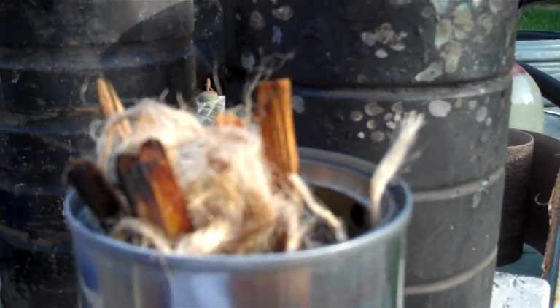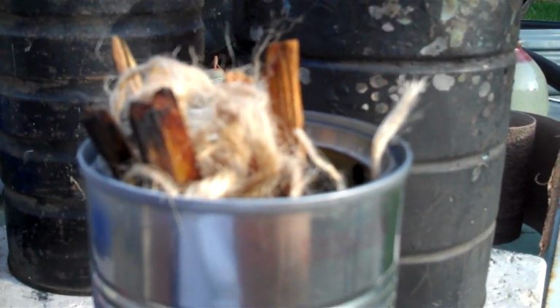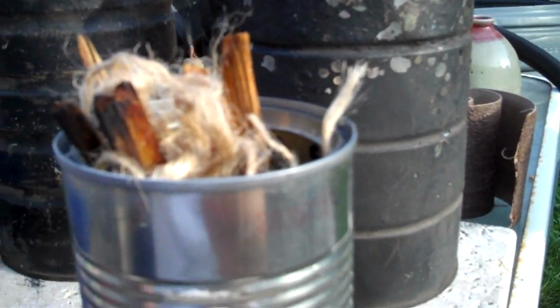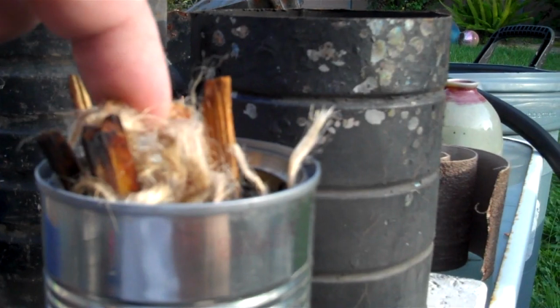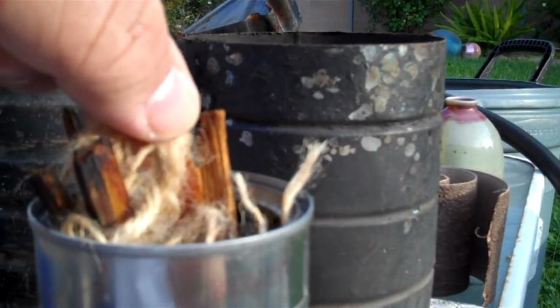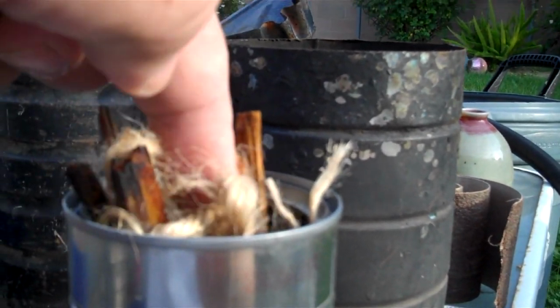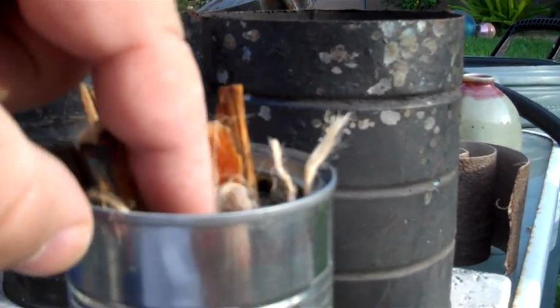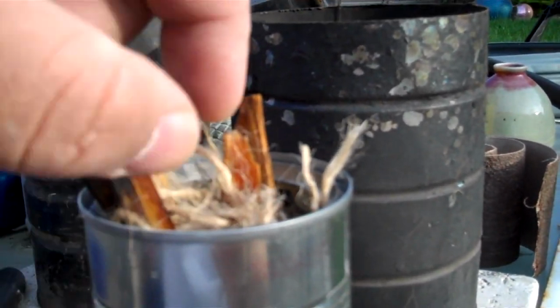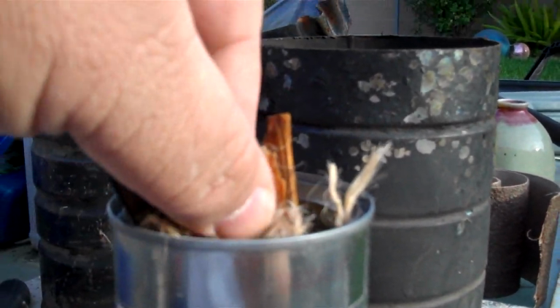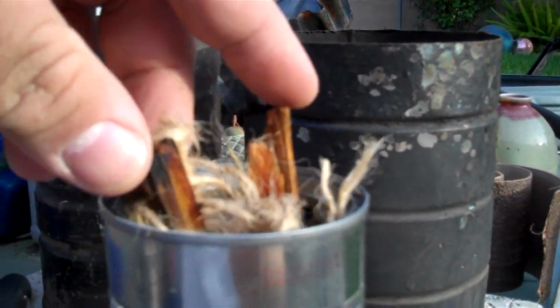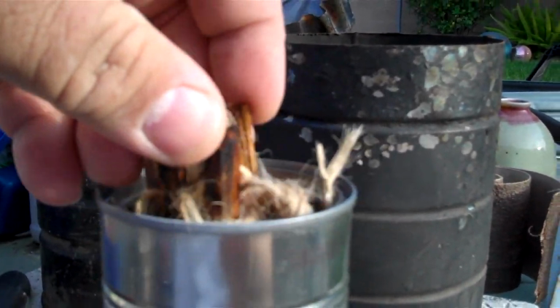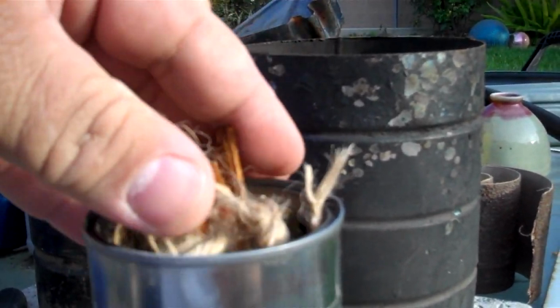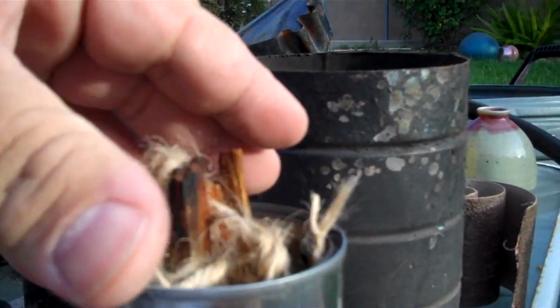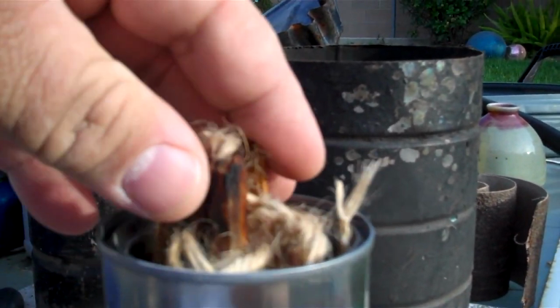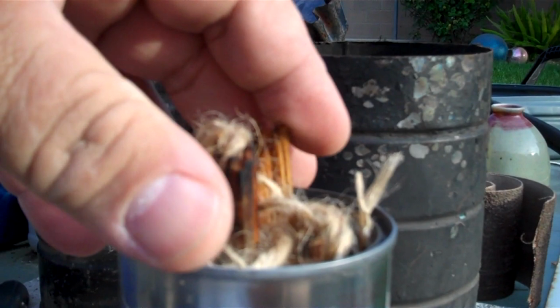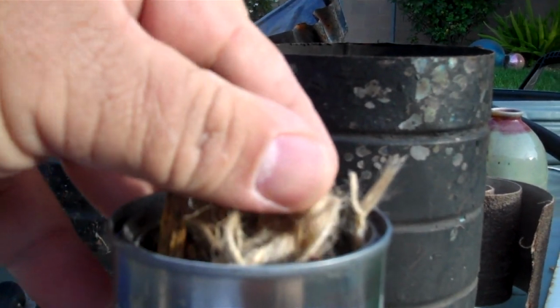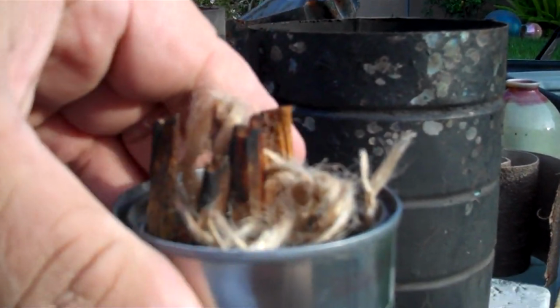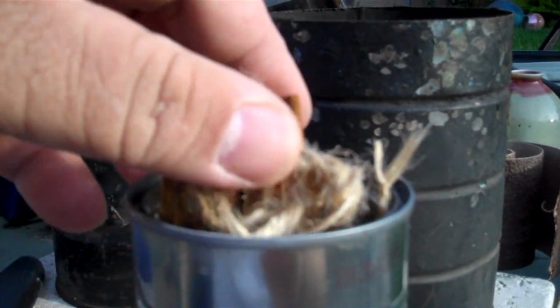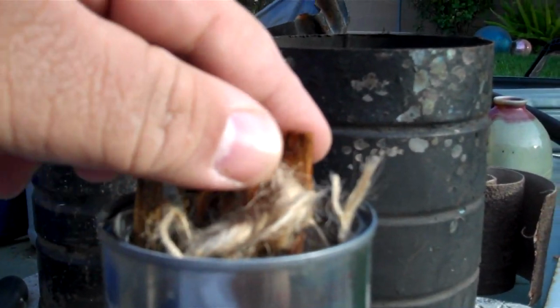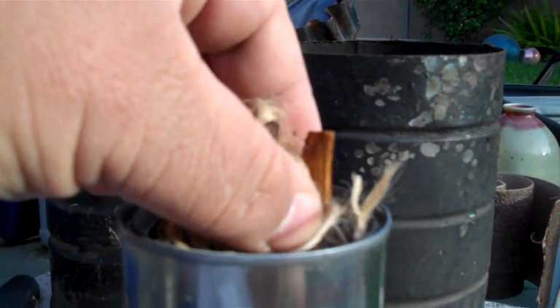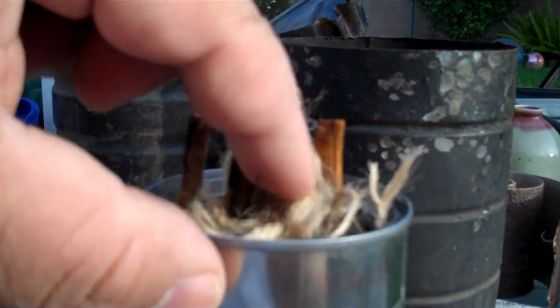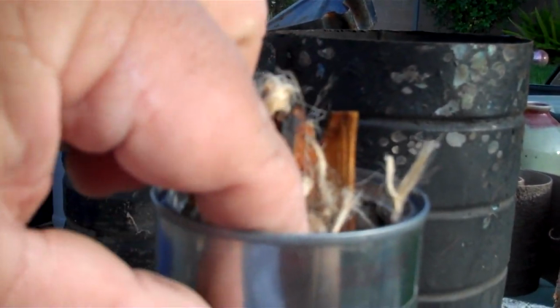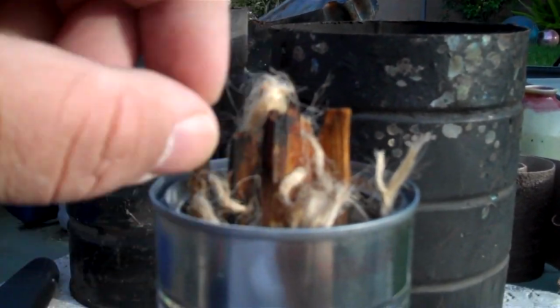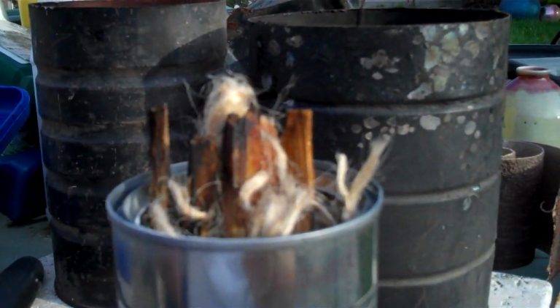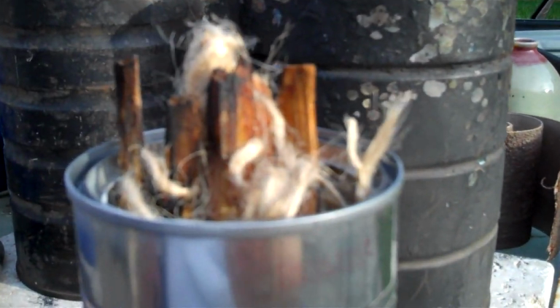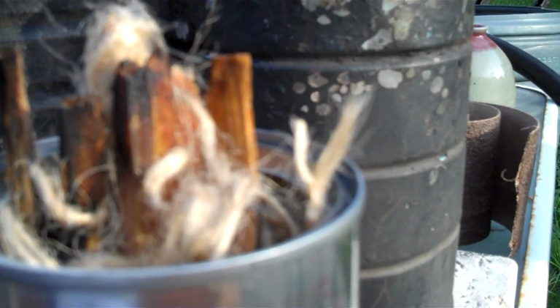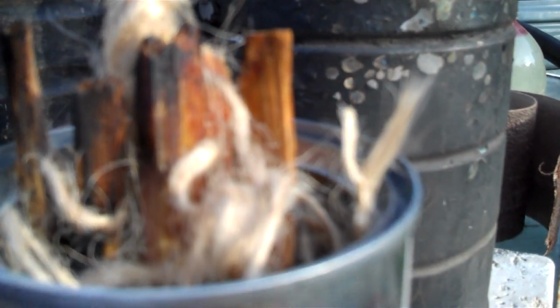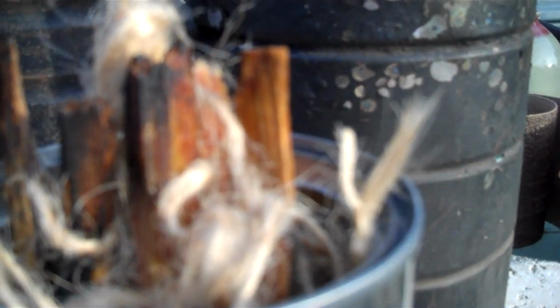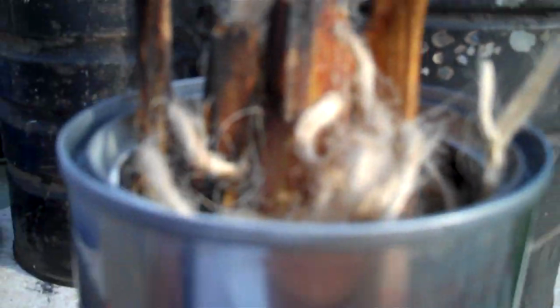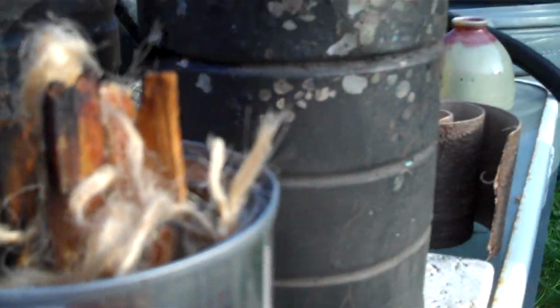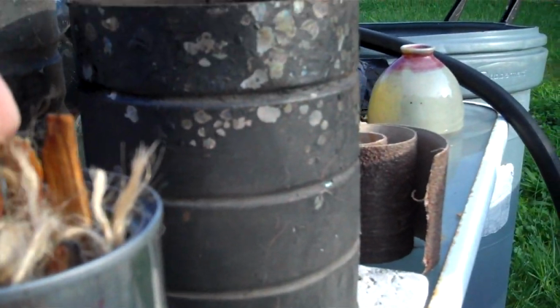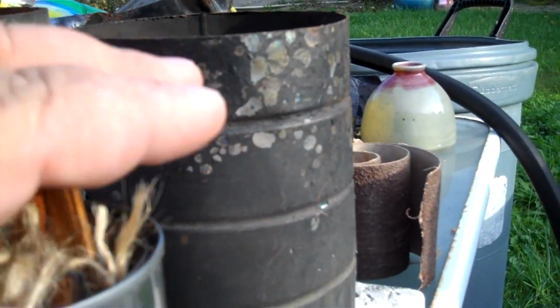So I got some jute twine and I split it down a little bit, shoved it in here between the wood. Normally I would try to use like newspaper or just light the fat wood itself, but it didn't work this time with the wind. So let's try this.